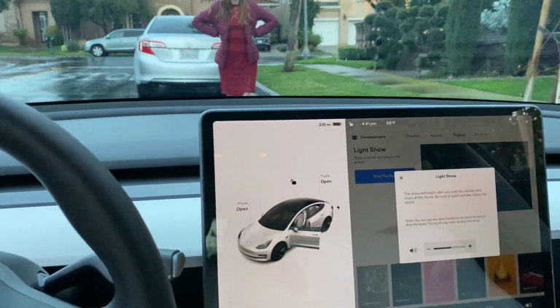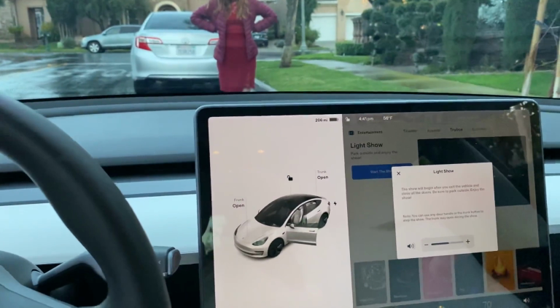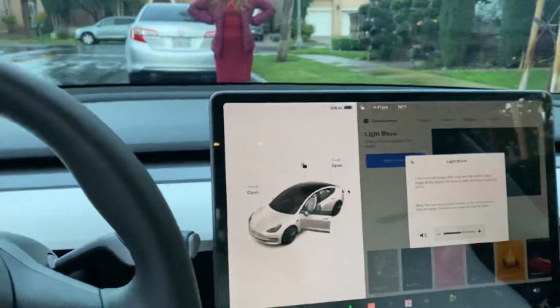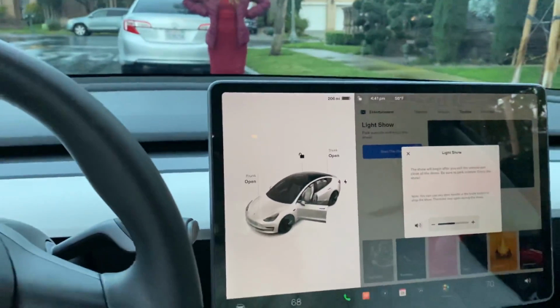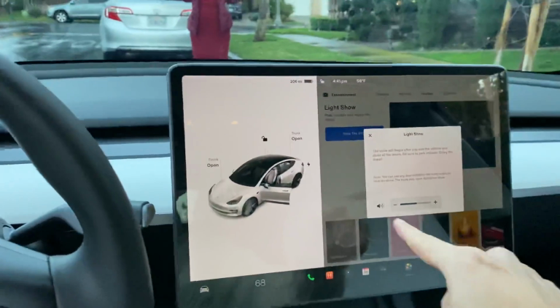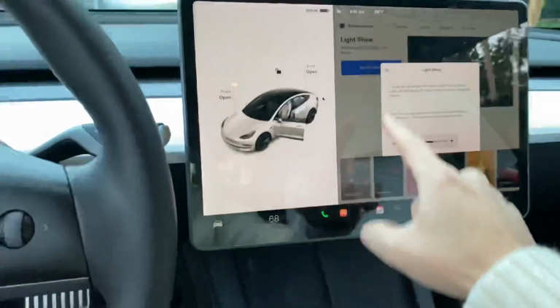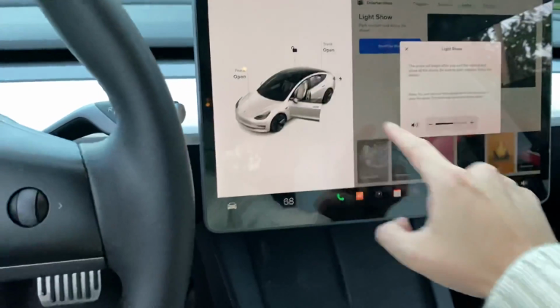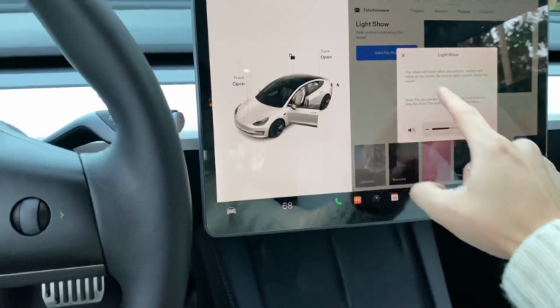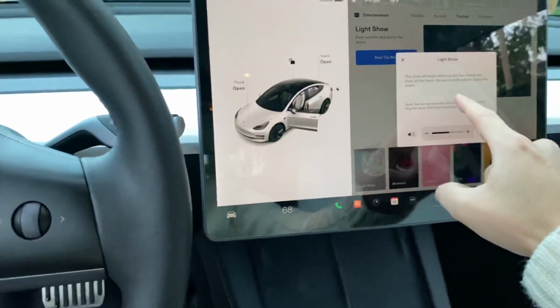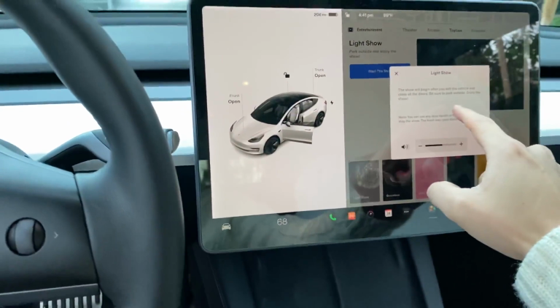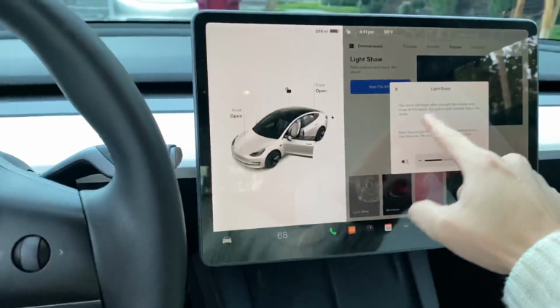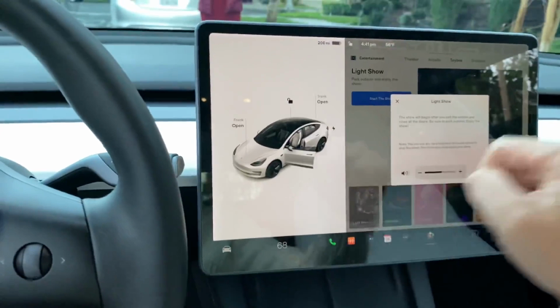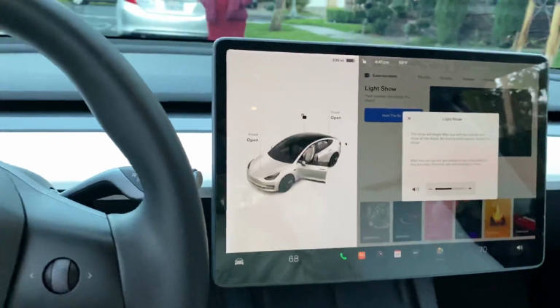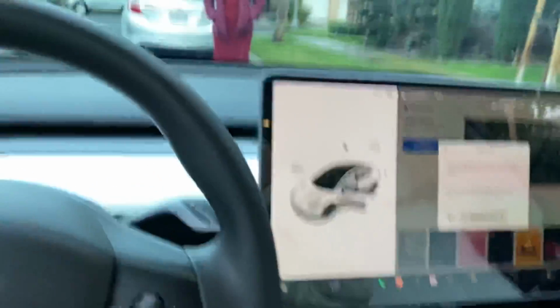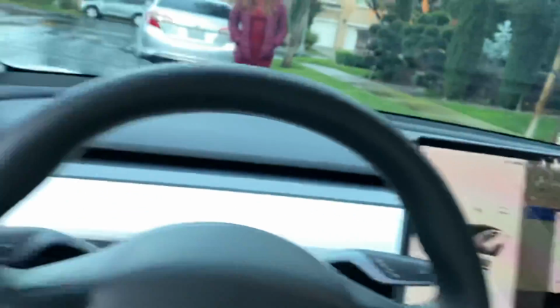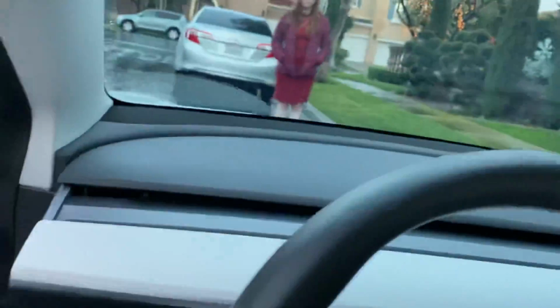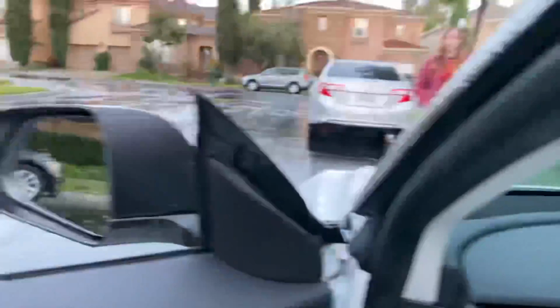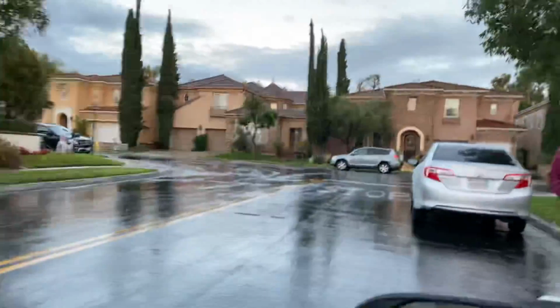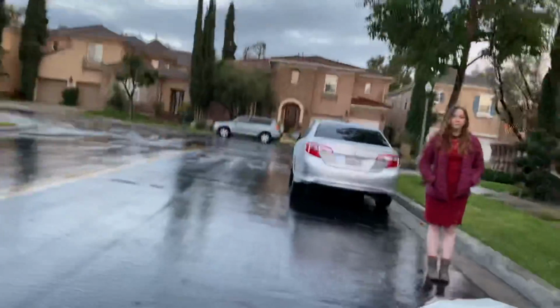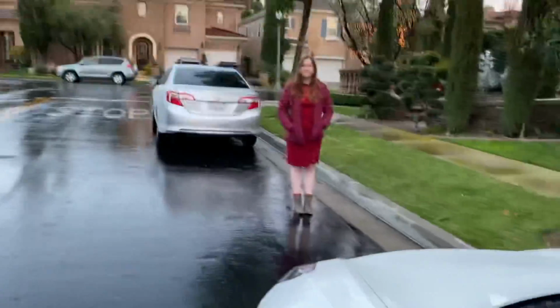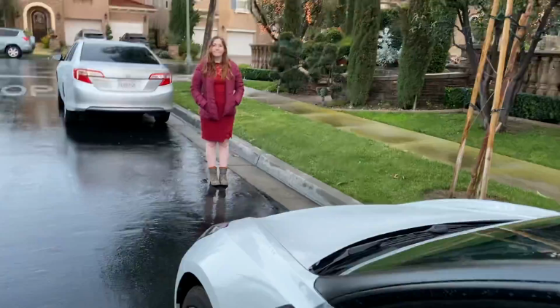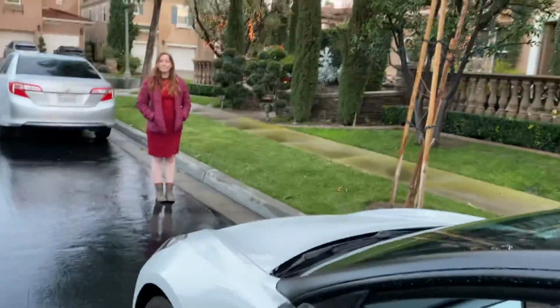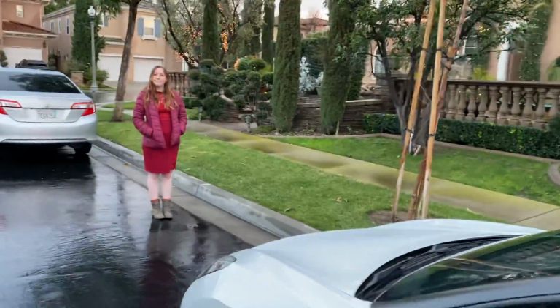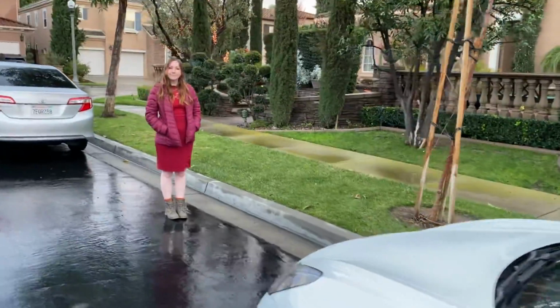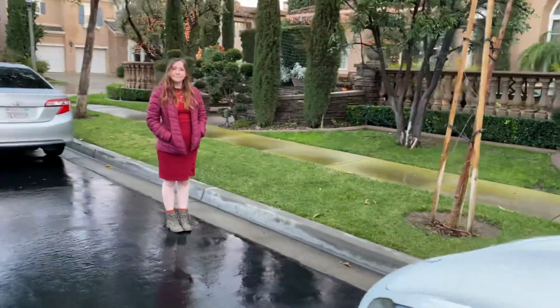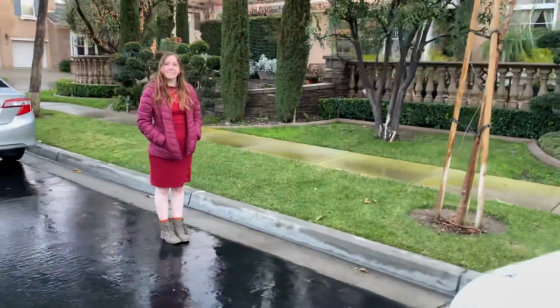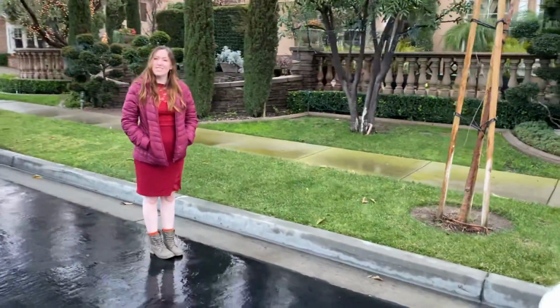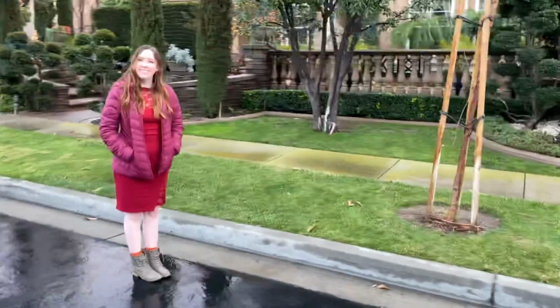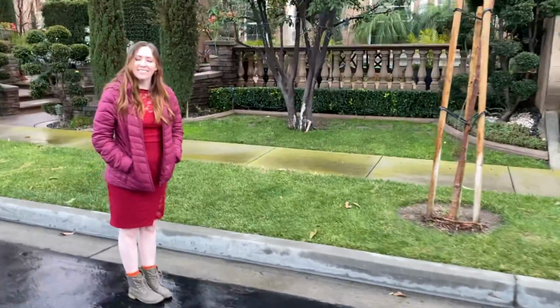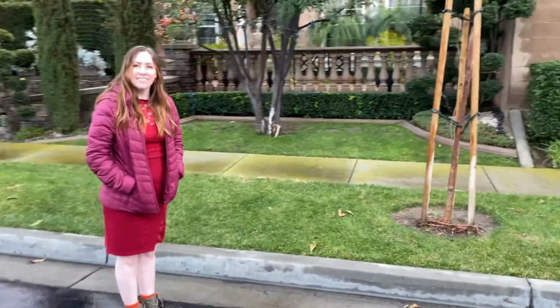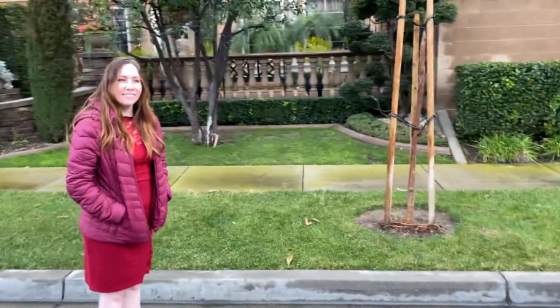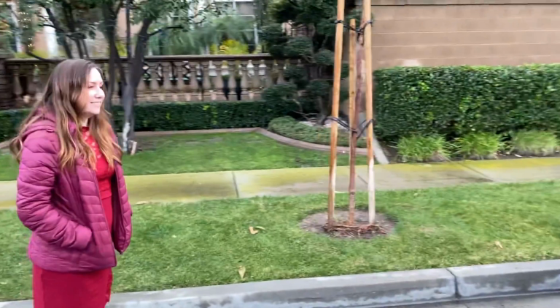New Tesla light show — you go into your toy box, exit the vehicle, and it begins. You can find it in your toy box, so let's go ahead and exit the vehicle to check out the light show. It's part of a new update.